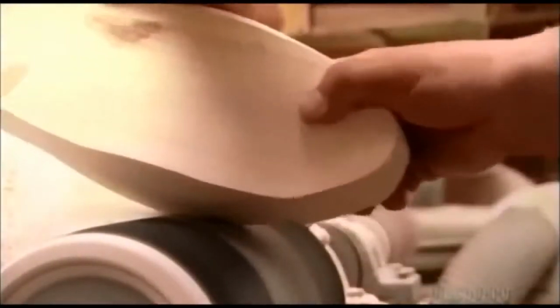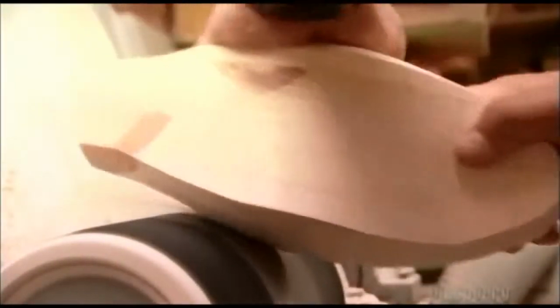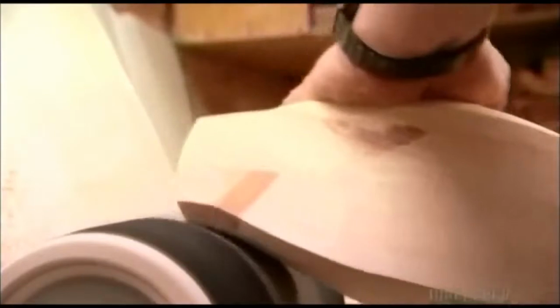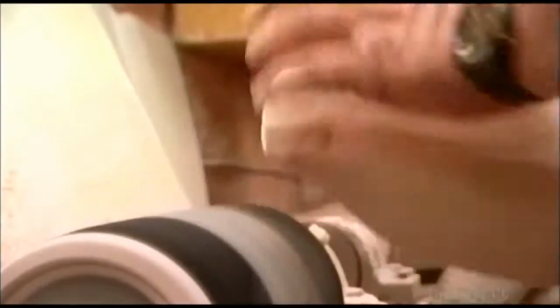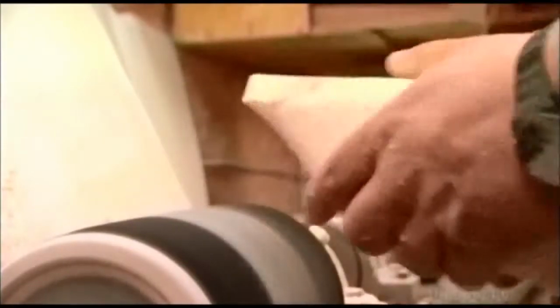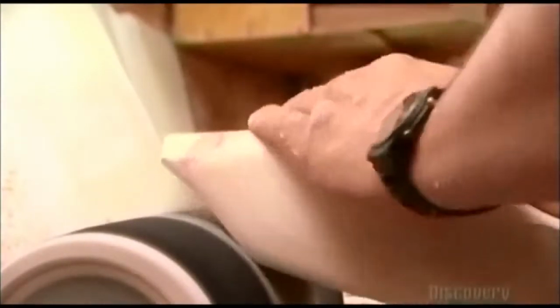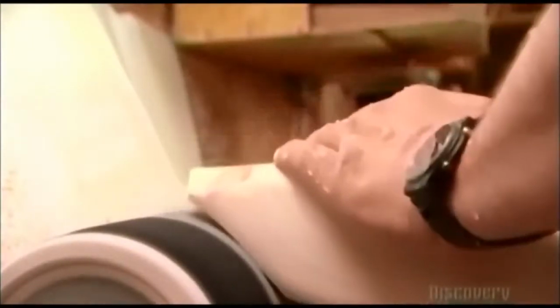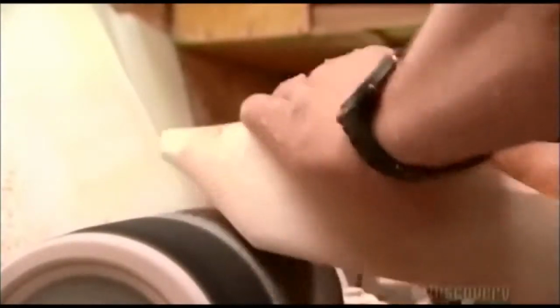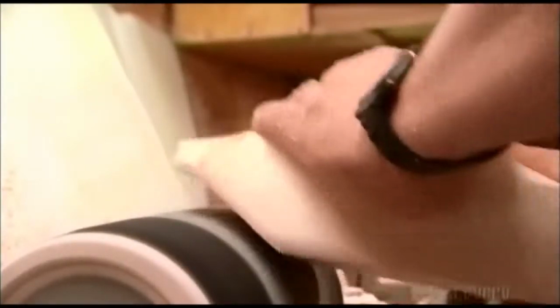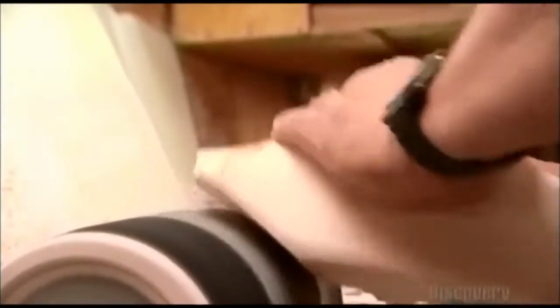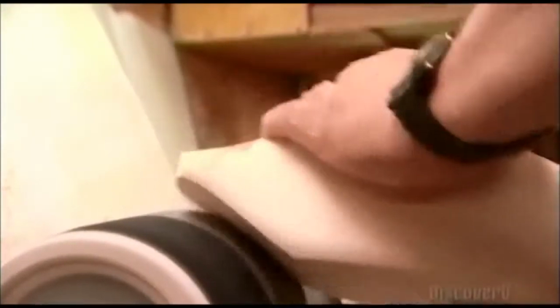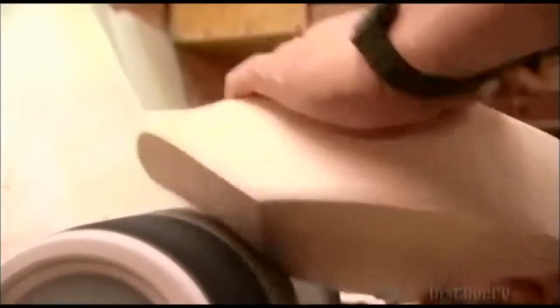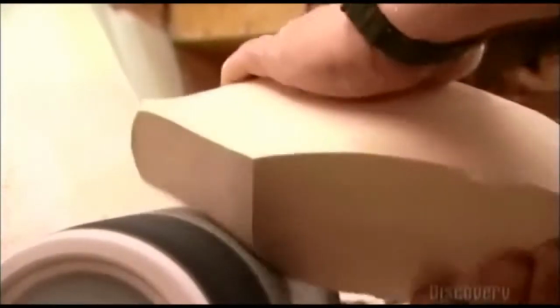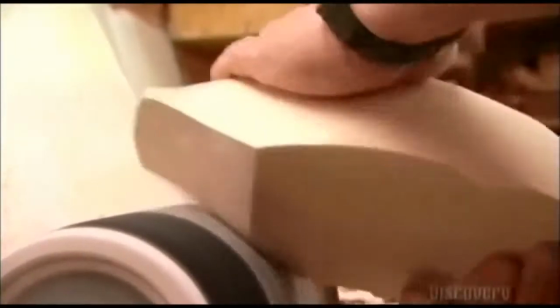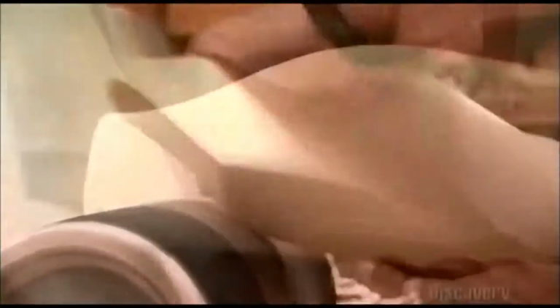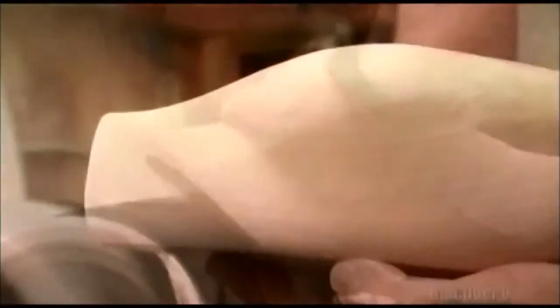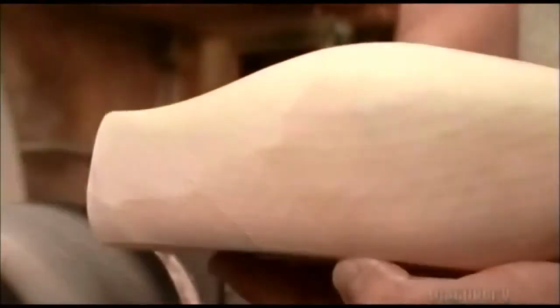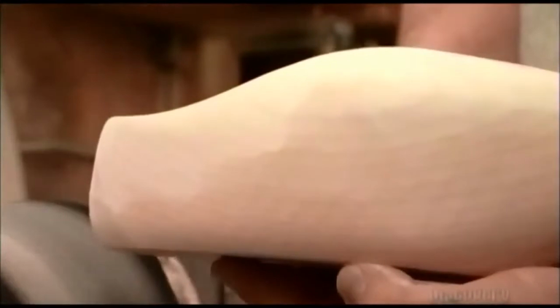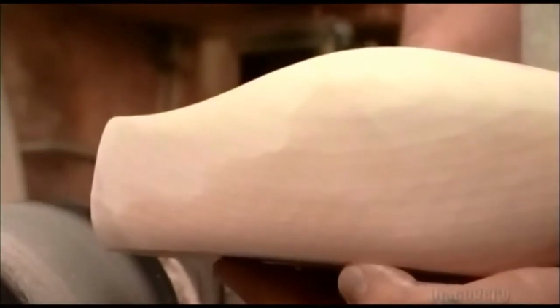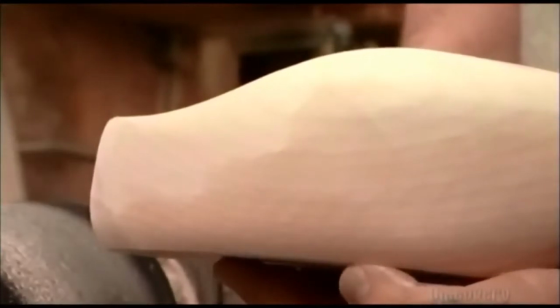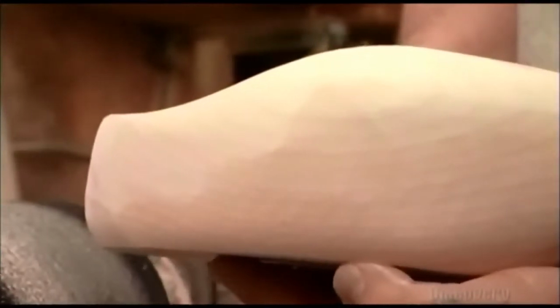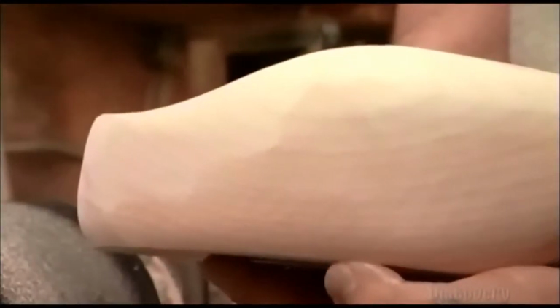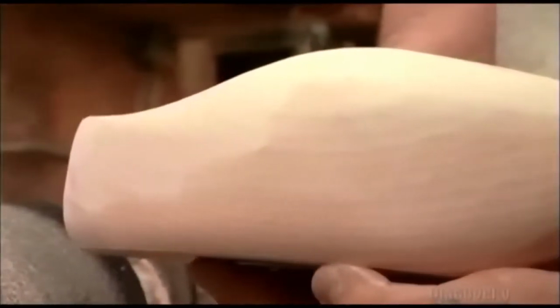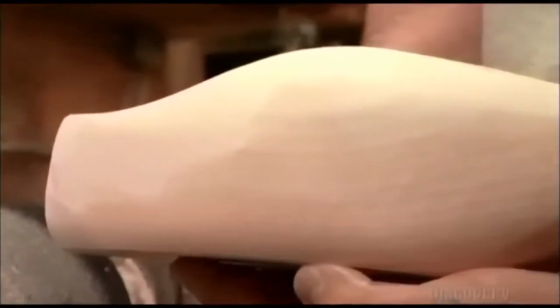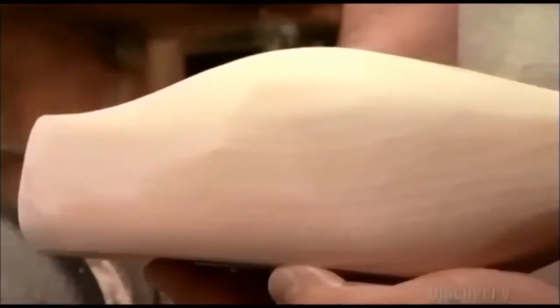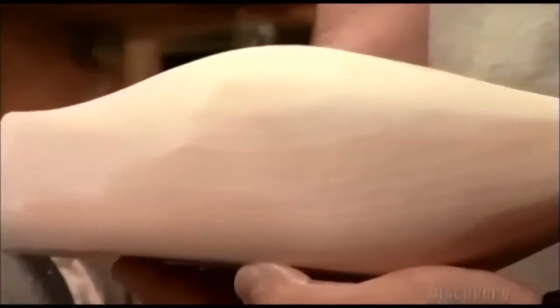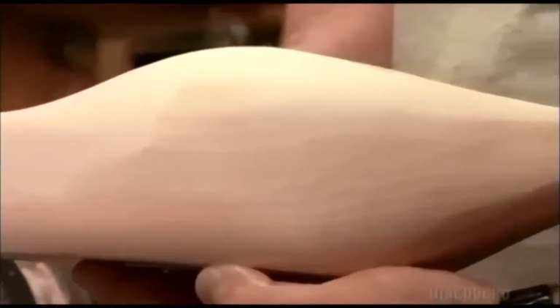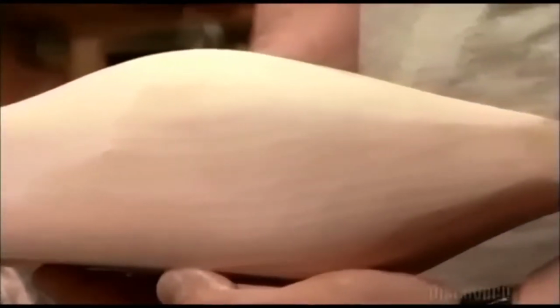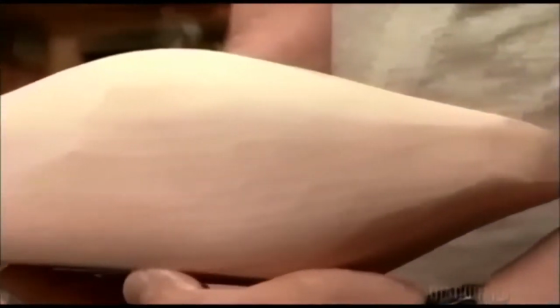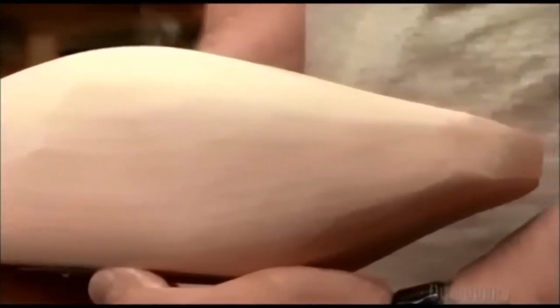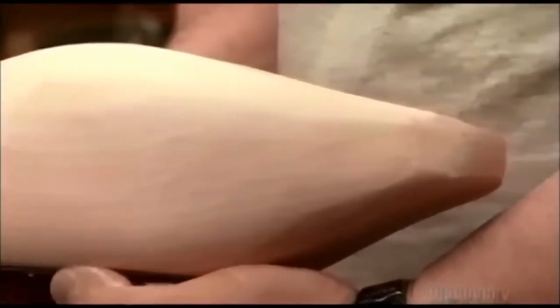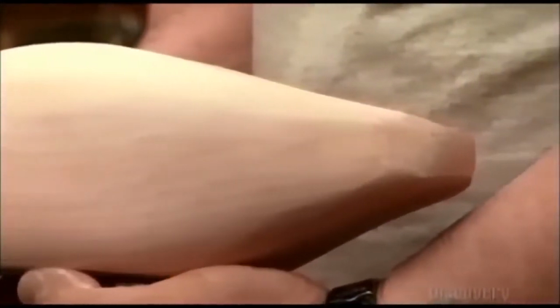Now he sands the wood with a pneumatic drum sander, a tube of pressurized air with sandpaper stretched over it. He uses higher pressure for sharper curves, lower pressure for softer edges.